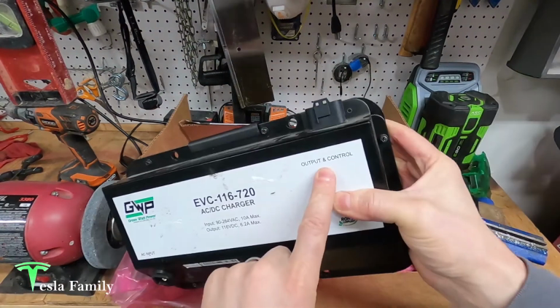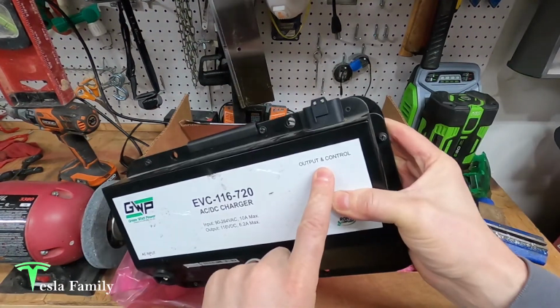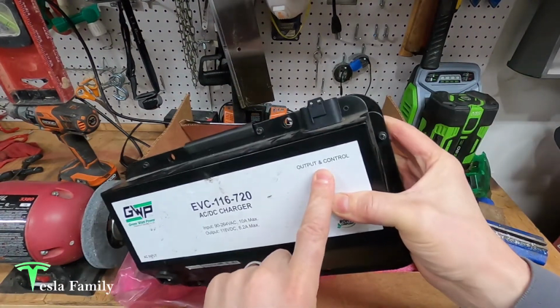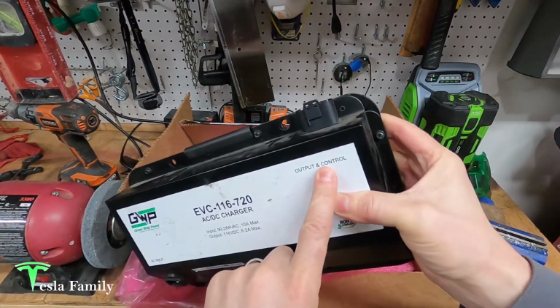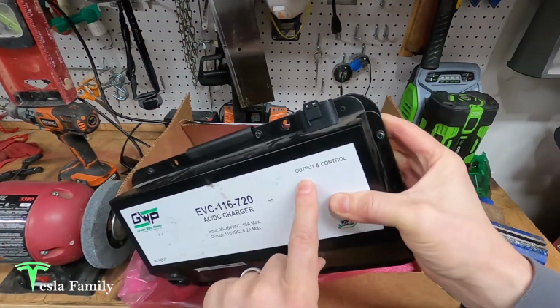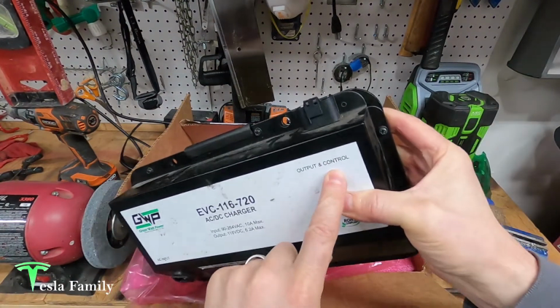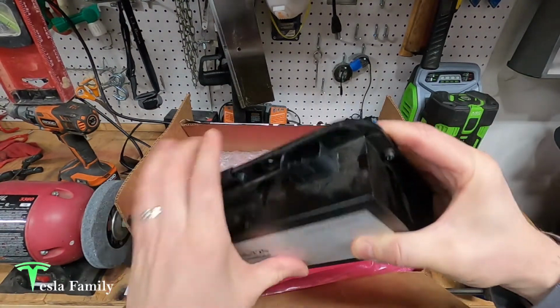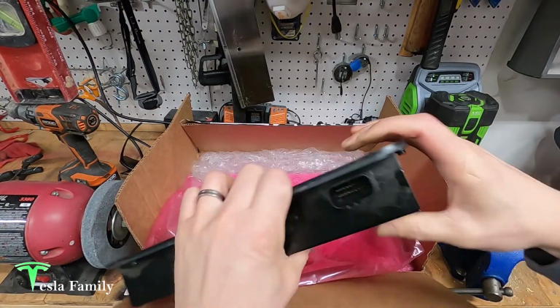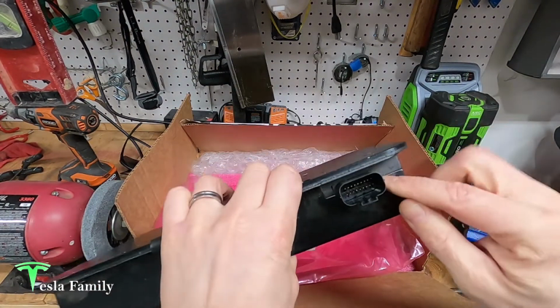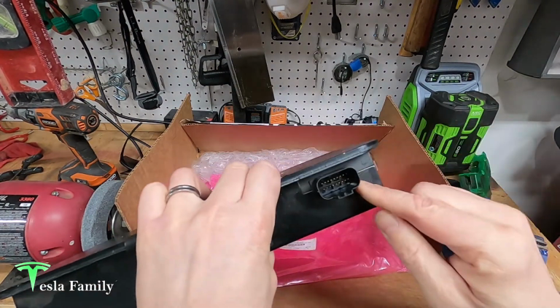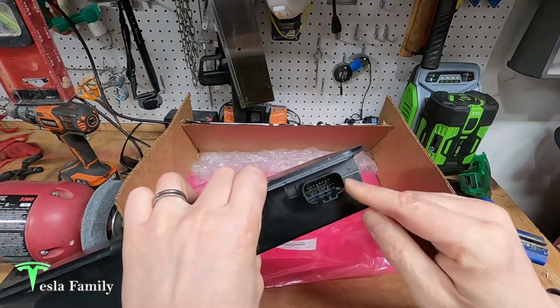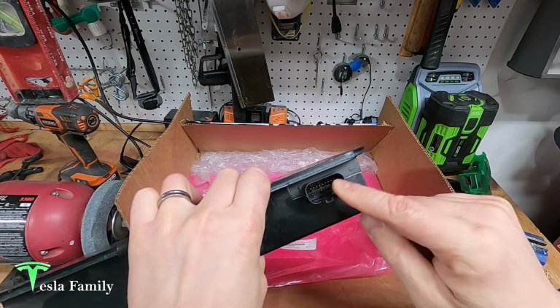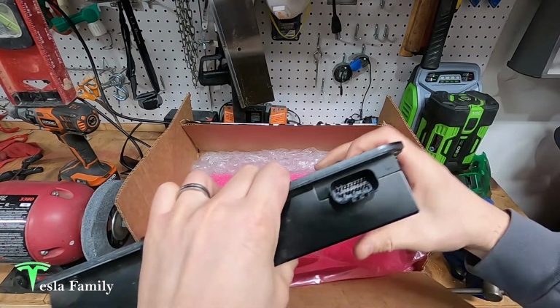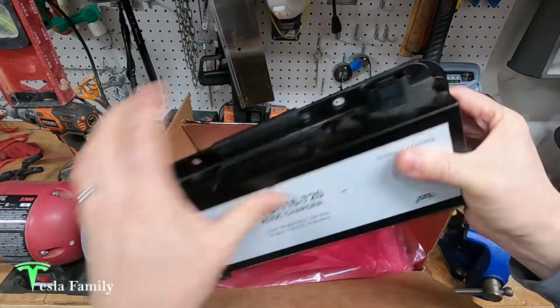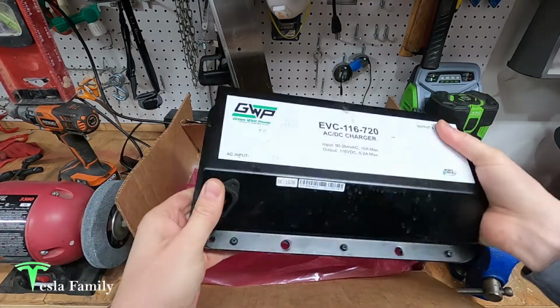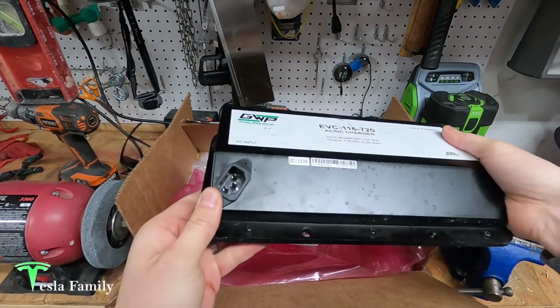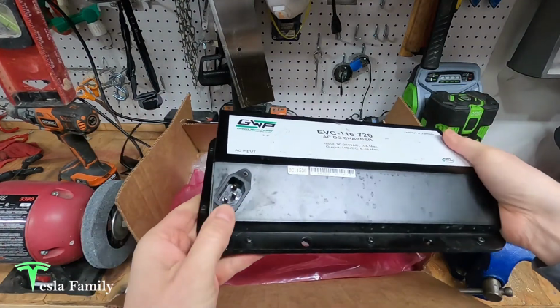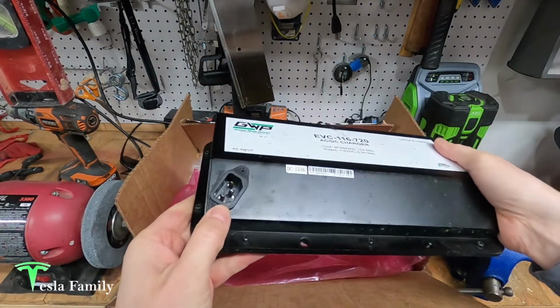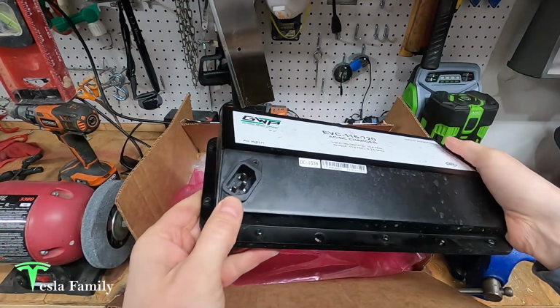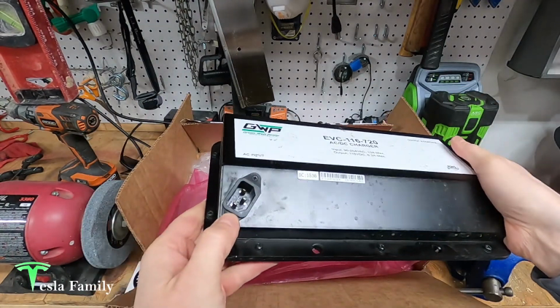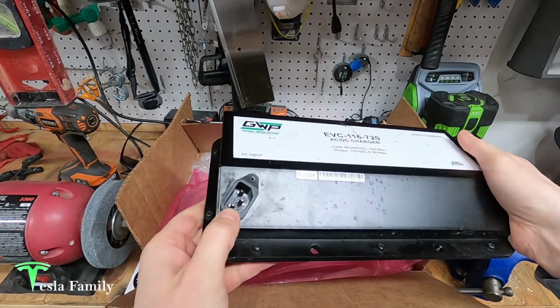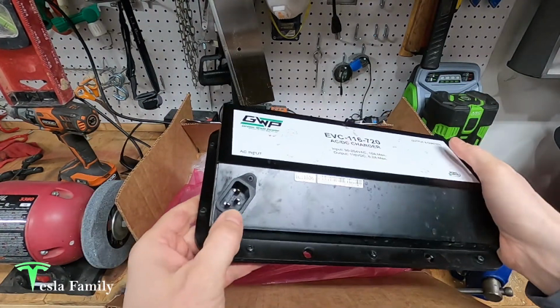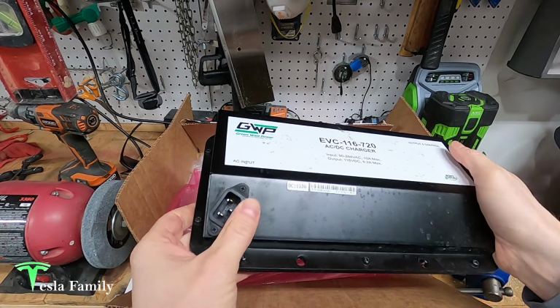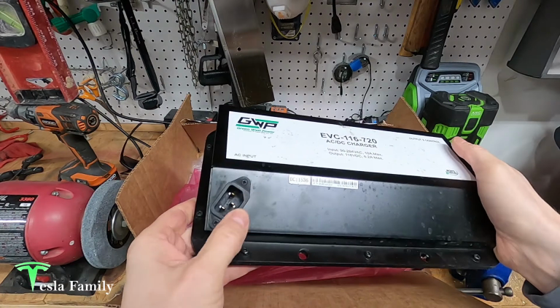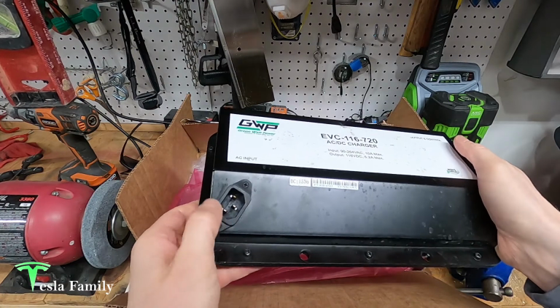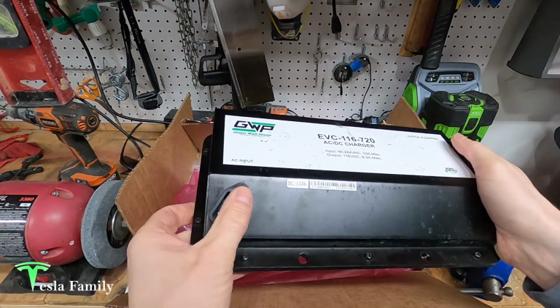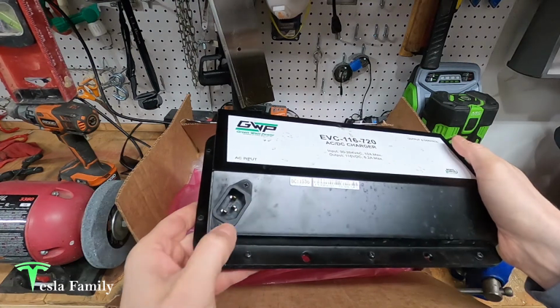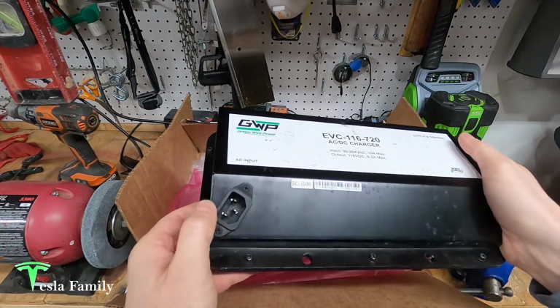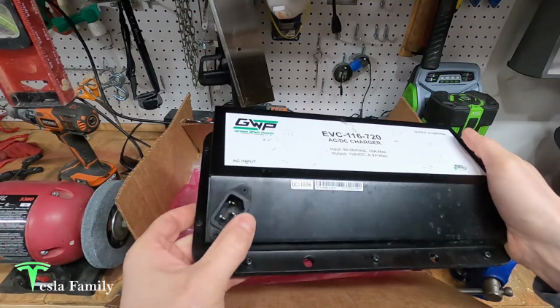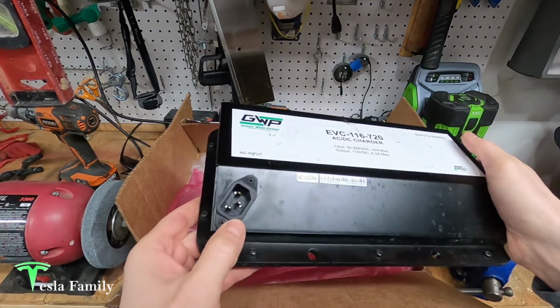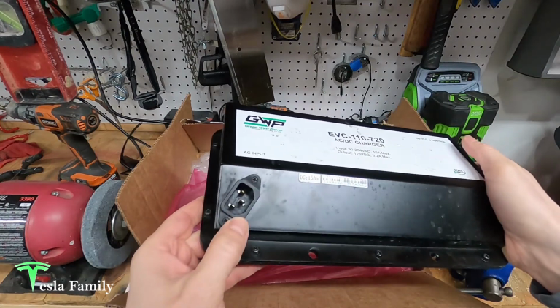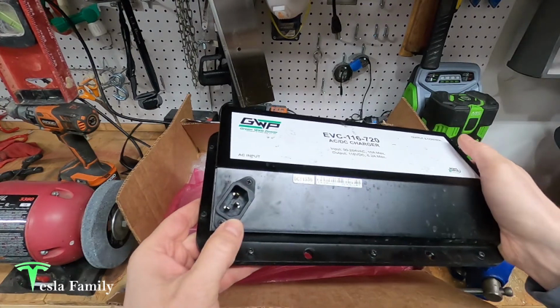You can see here on the upper right-hand portion is the output and control for the onboard charger. And then here in the lower left is the AC input — this is where you plug in your AC cable when you're charging the bike.